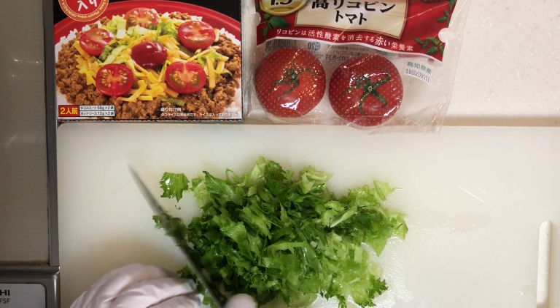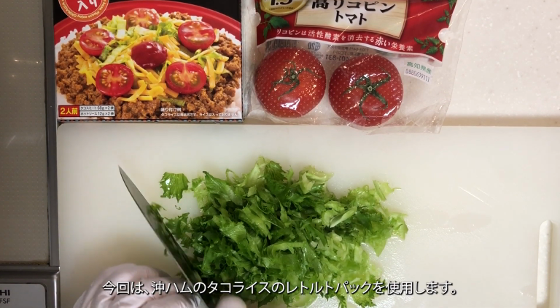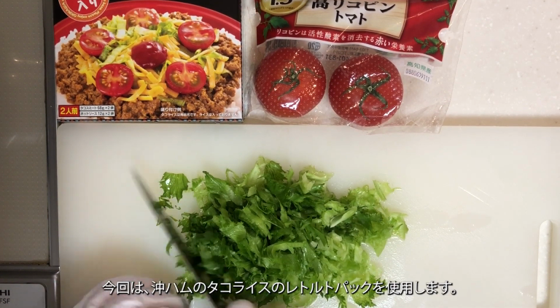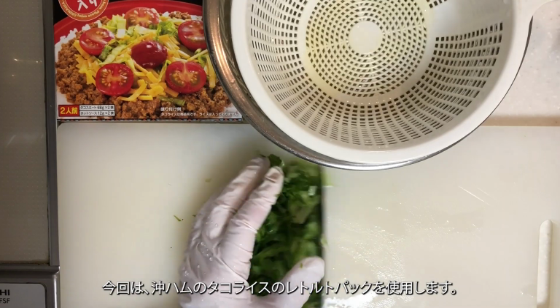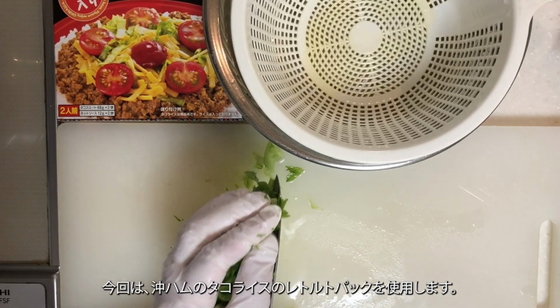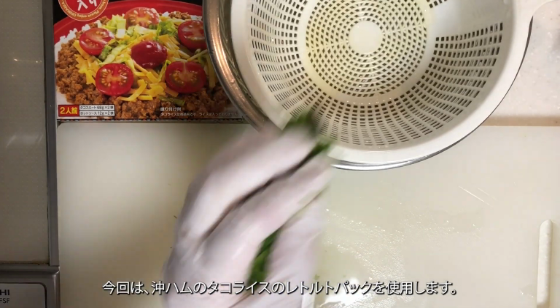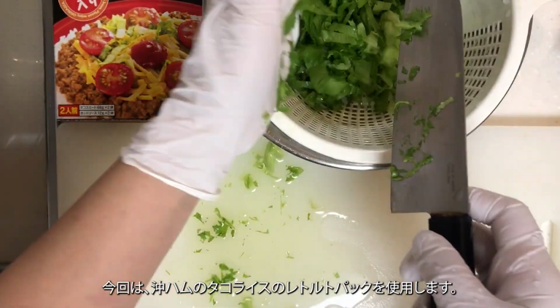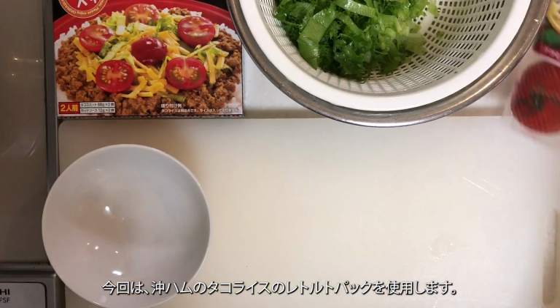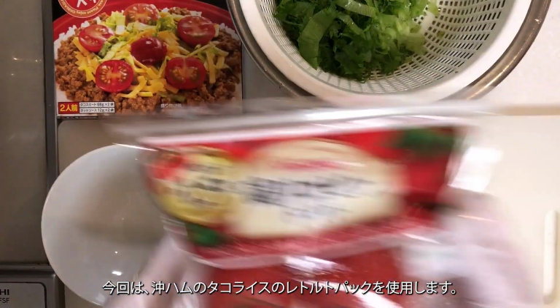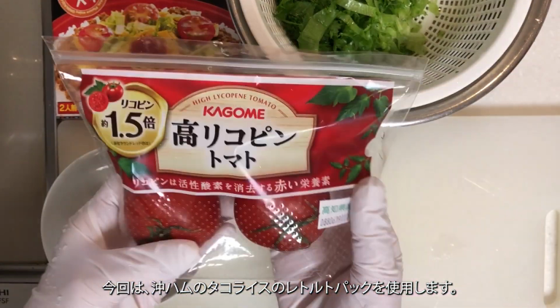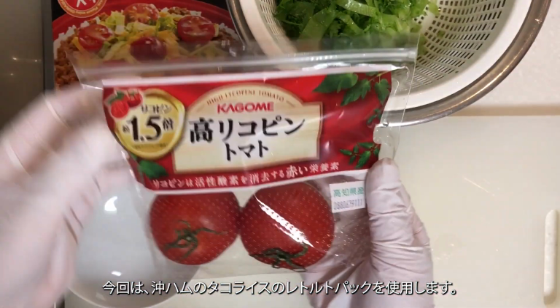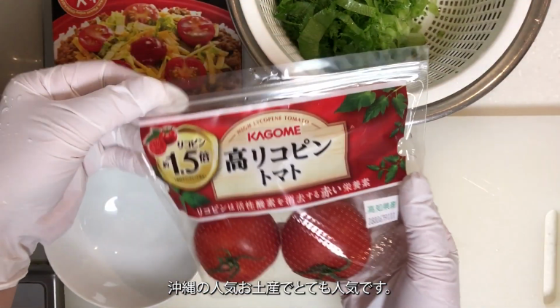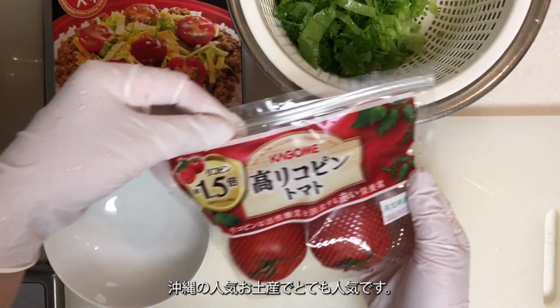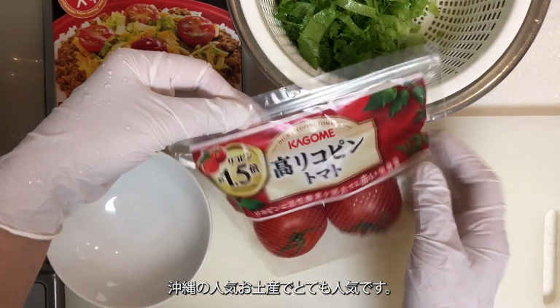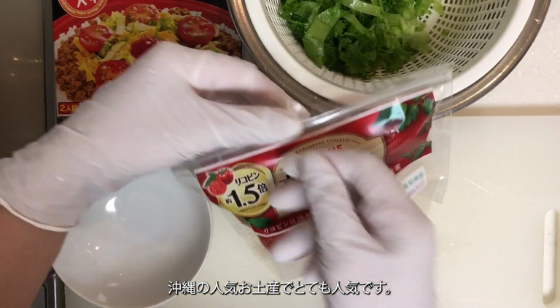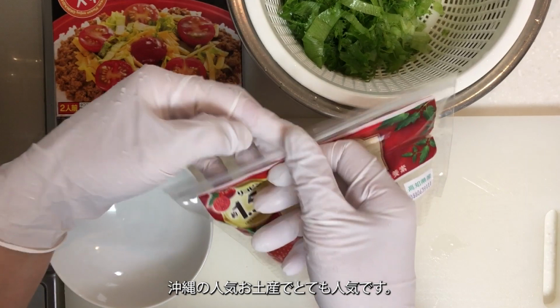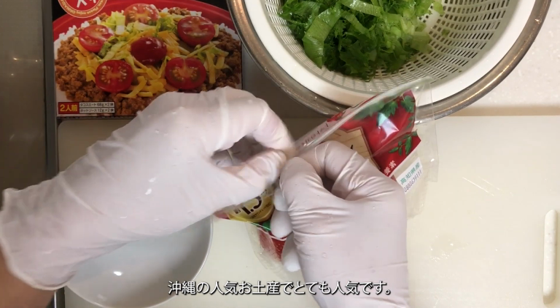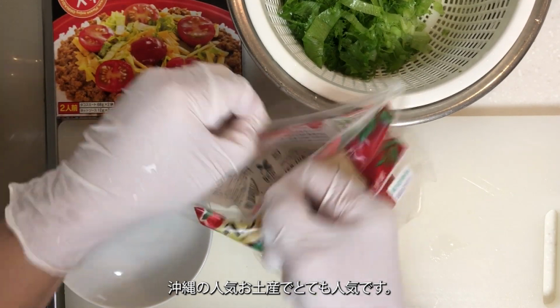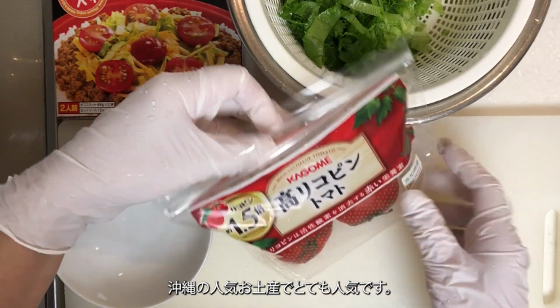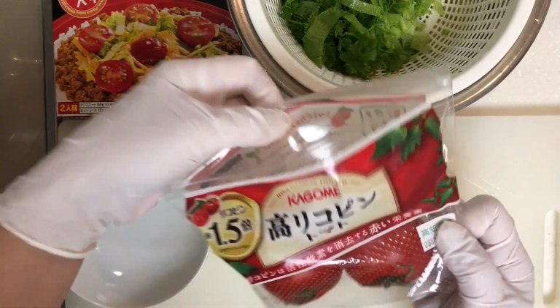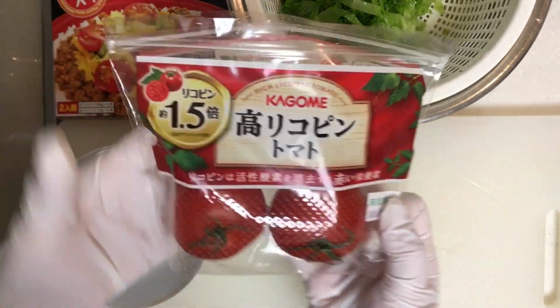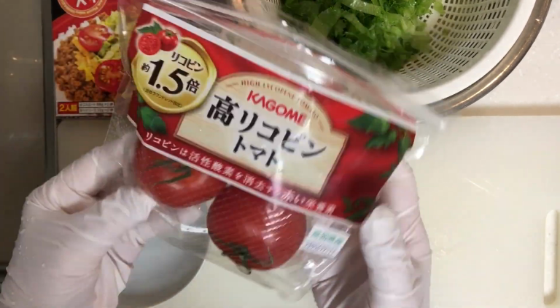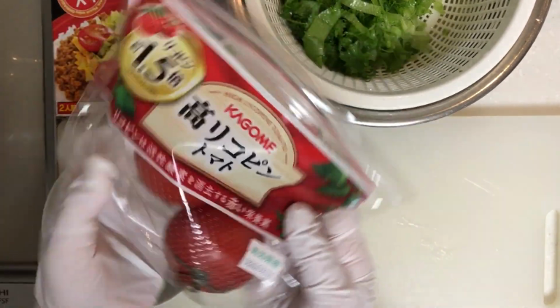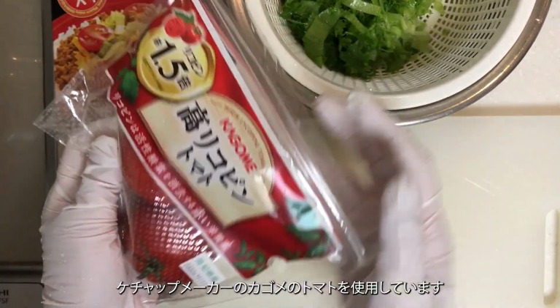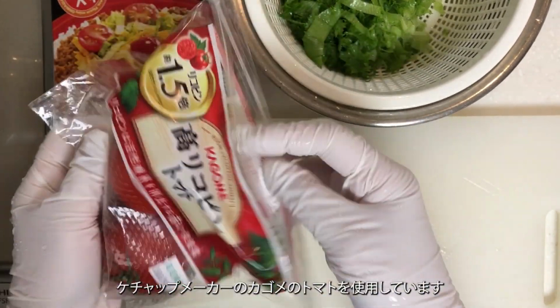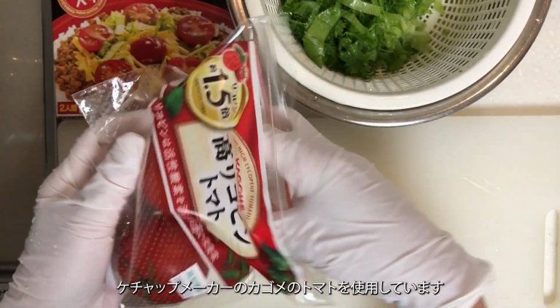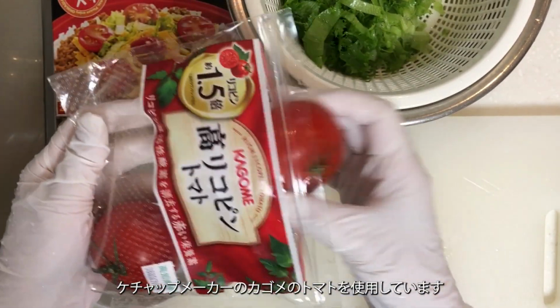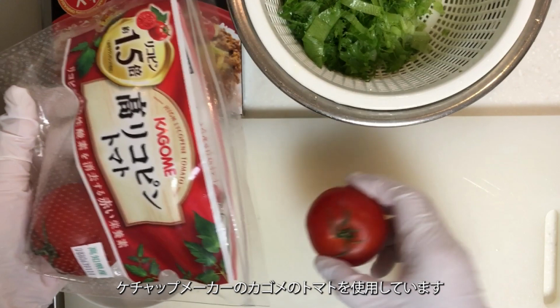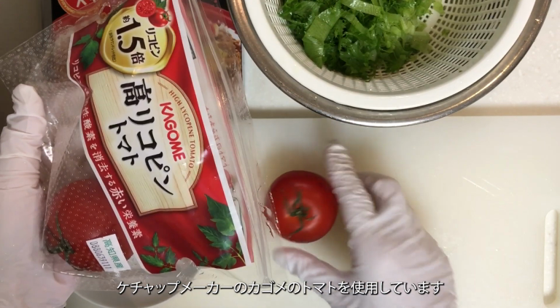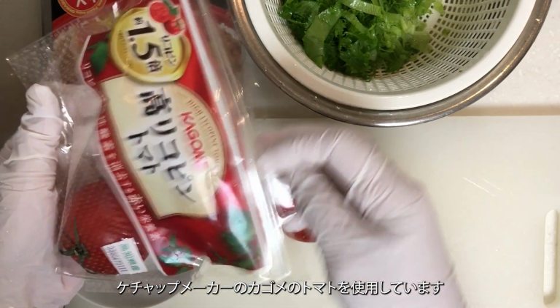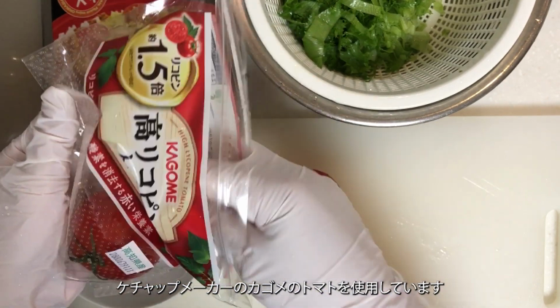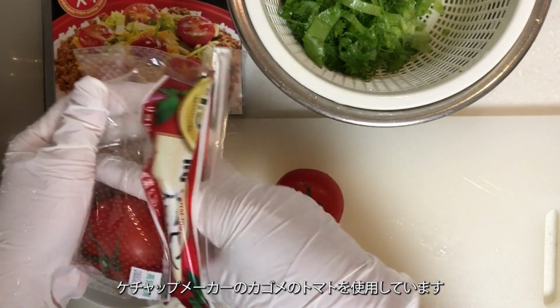This time, I'll be using Oki Ham's Taco Rice Retort Pack — a popular souvenir from Okinawa. The tomatoes used here are from Kagome, a ketchup maker.